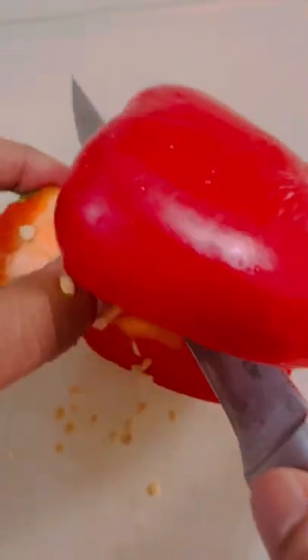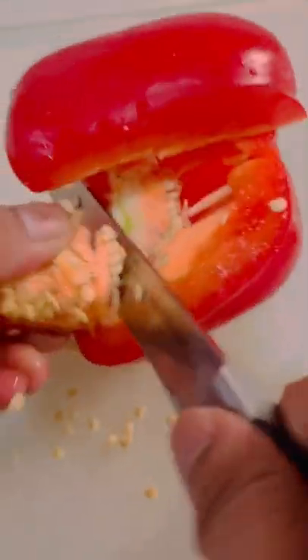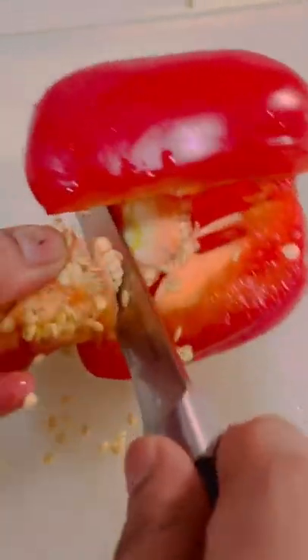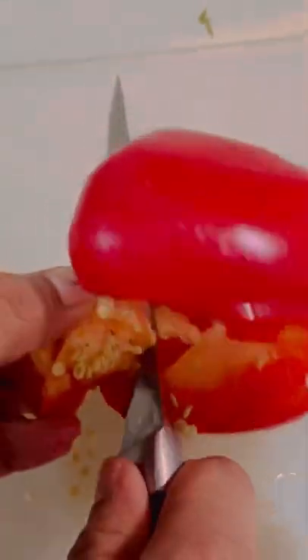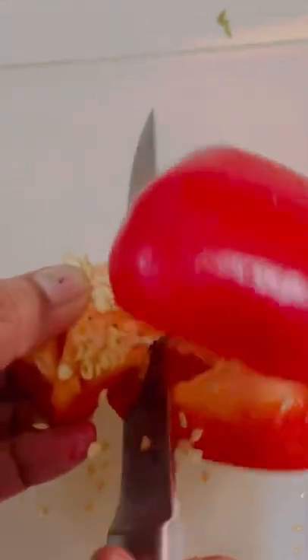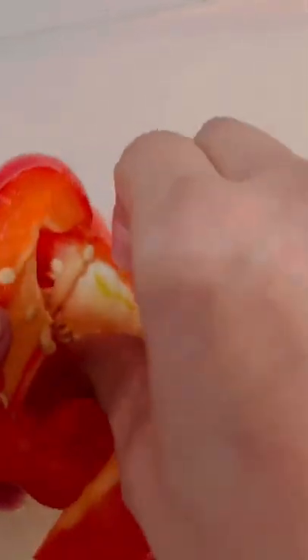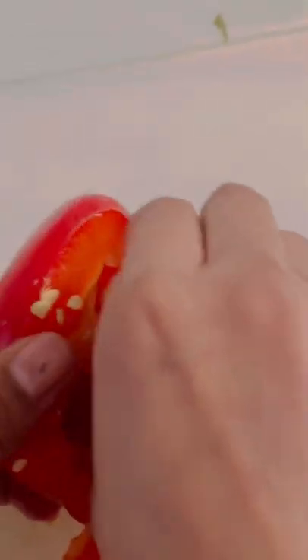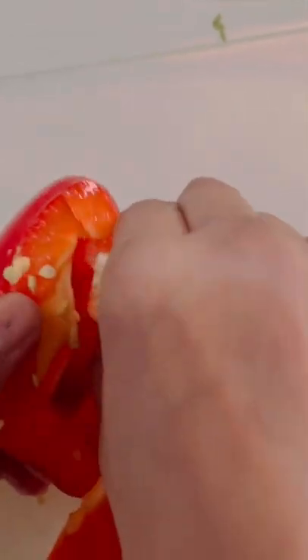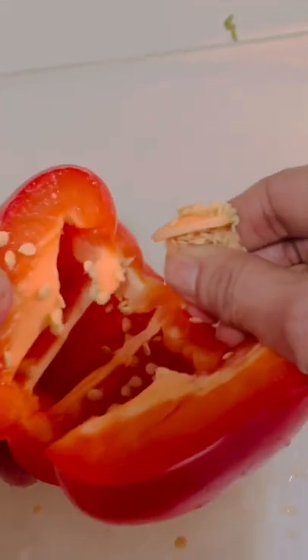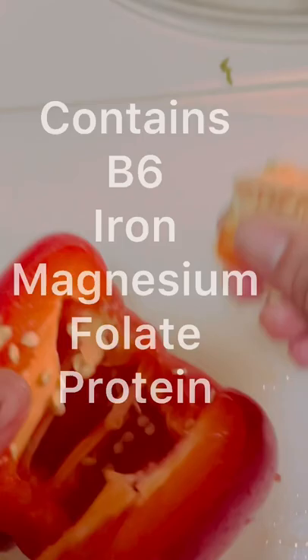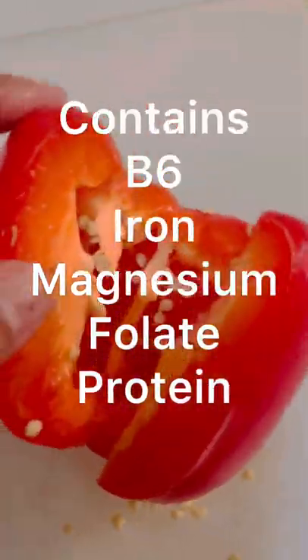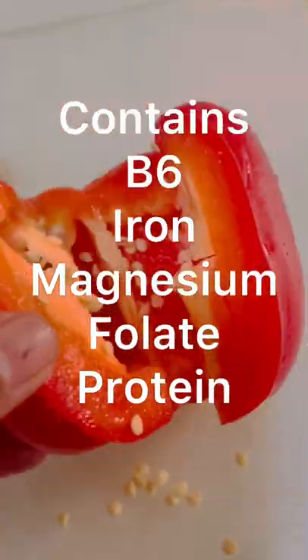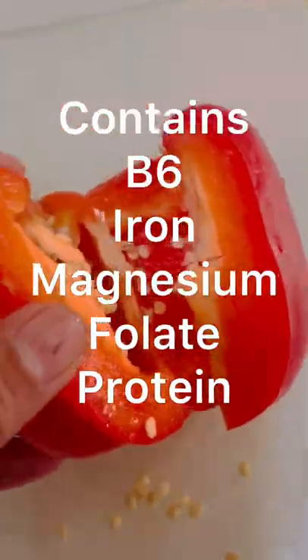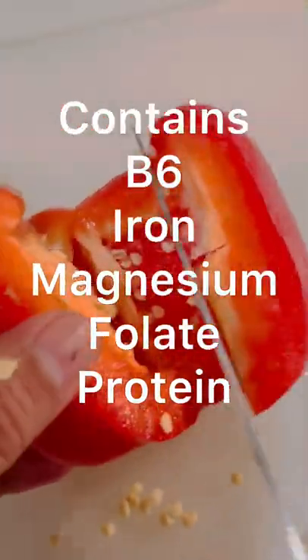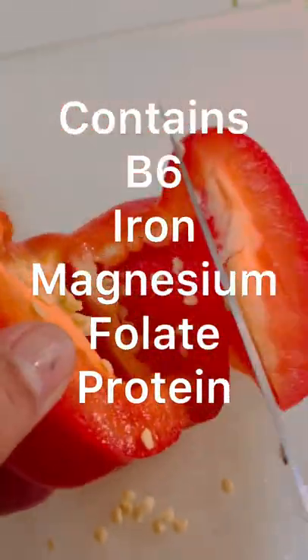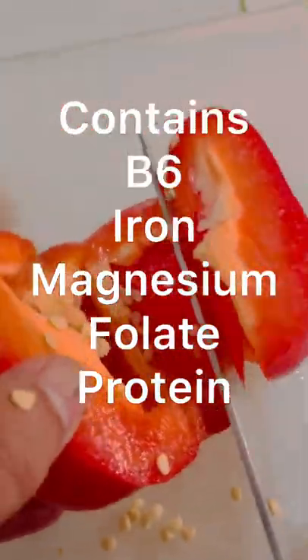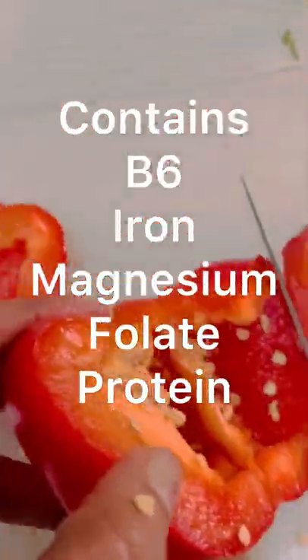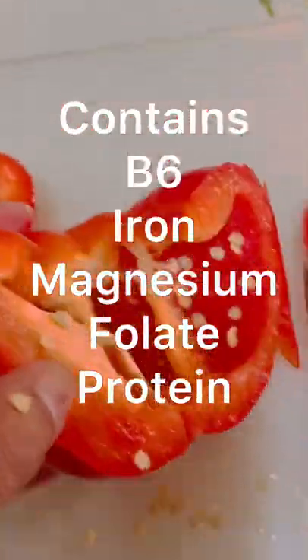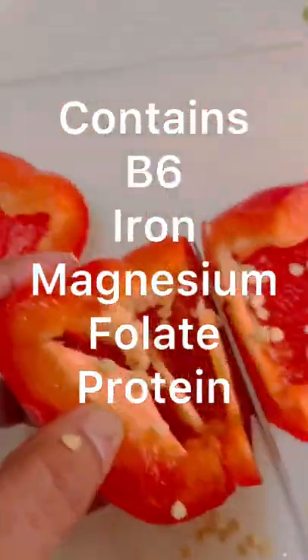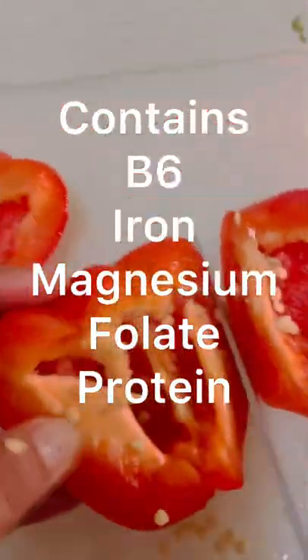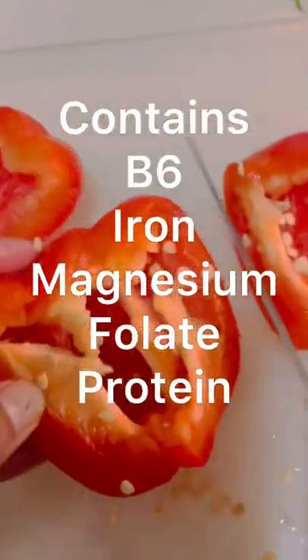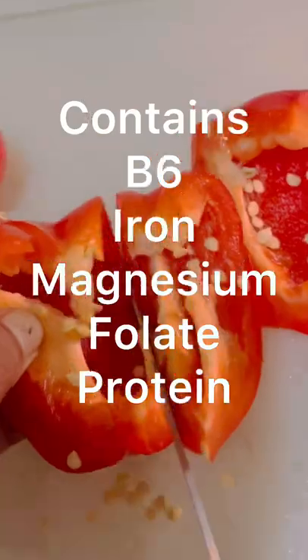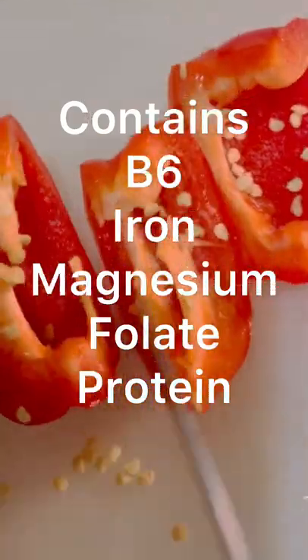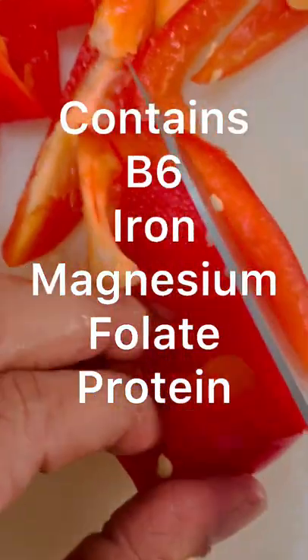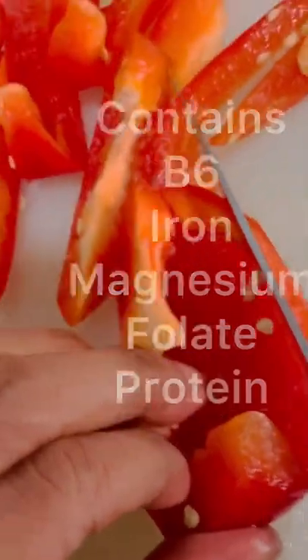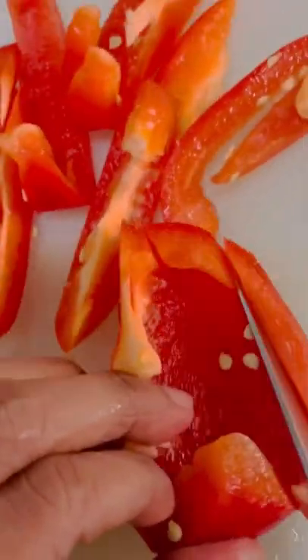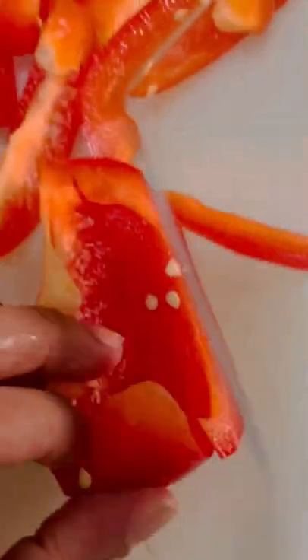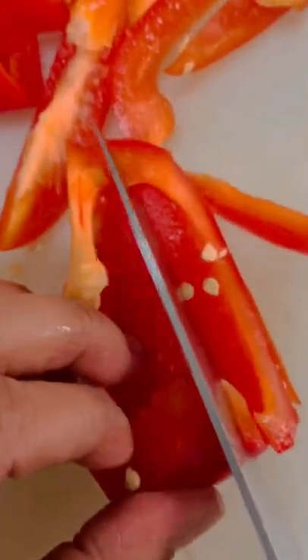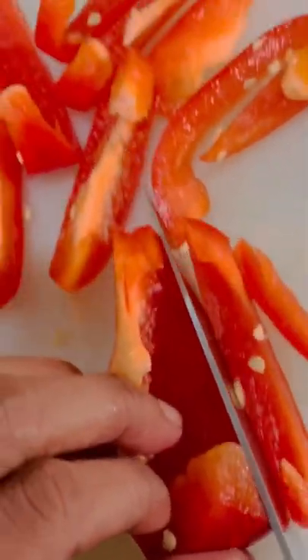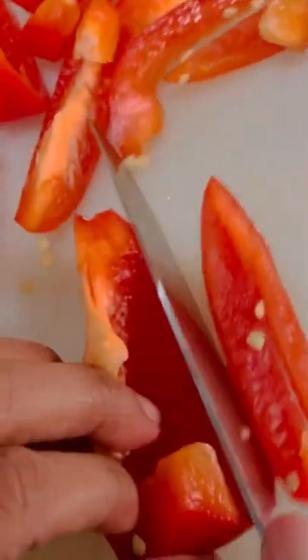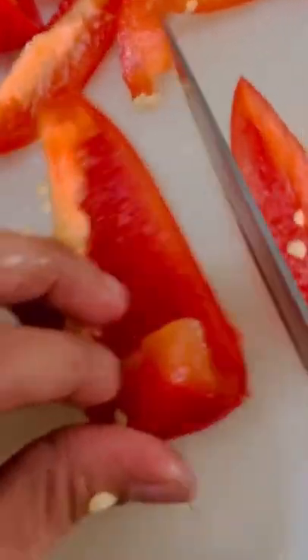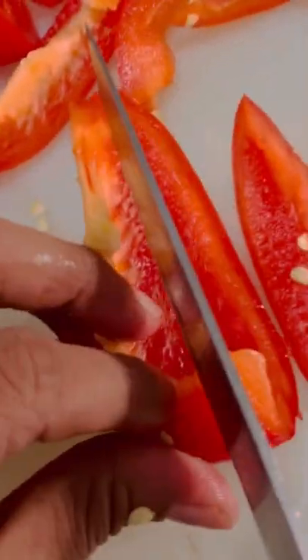It is also a great source of B6, iron, magnesium, folate, and it contains 1.2 grams of protein. It is packed with antioxidants and low in calories.